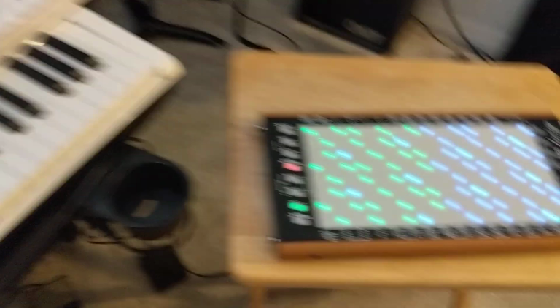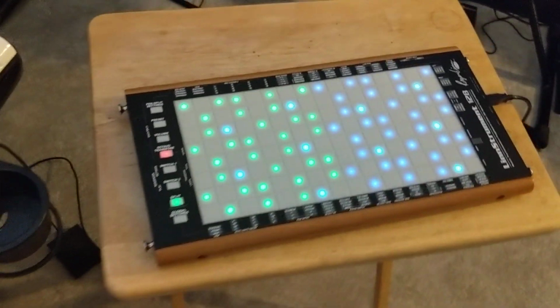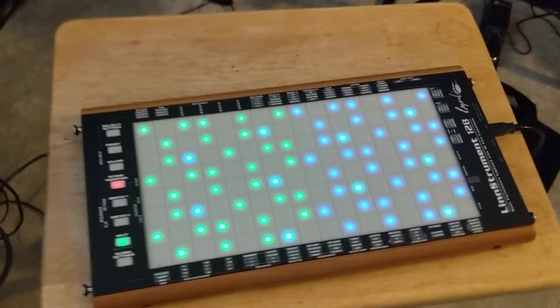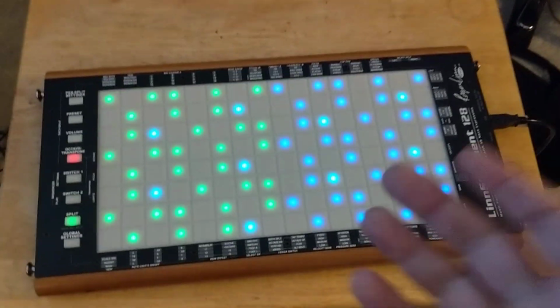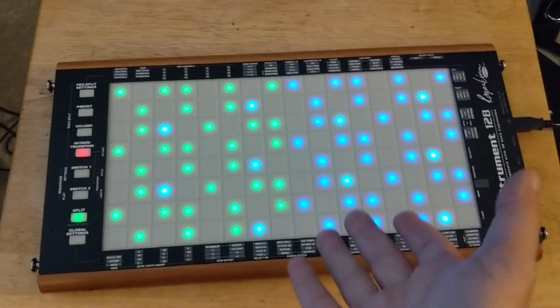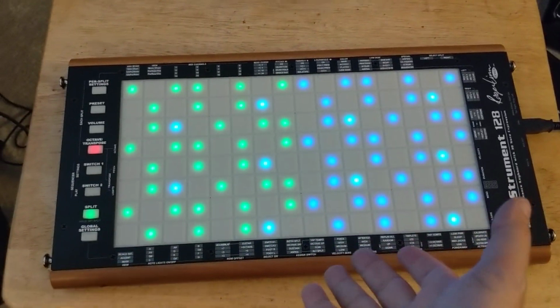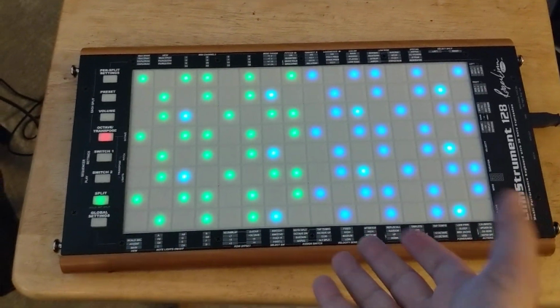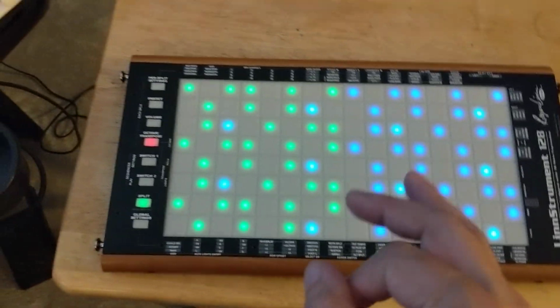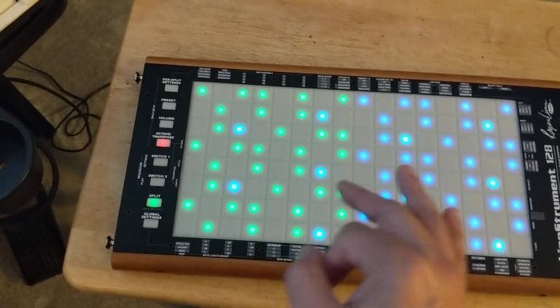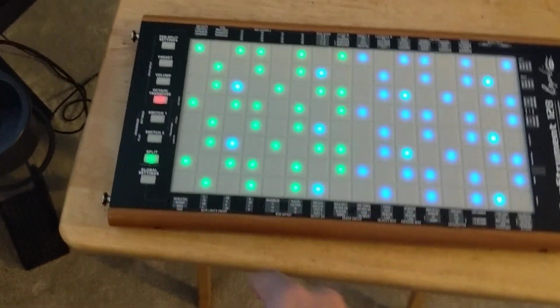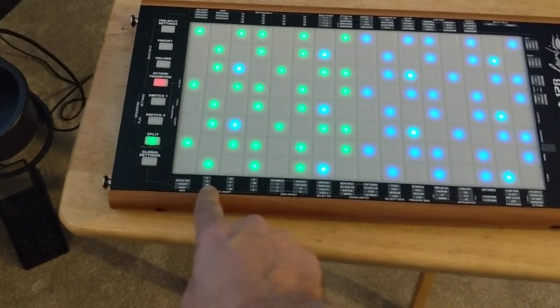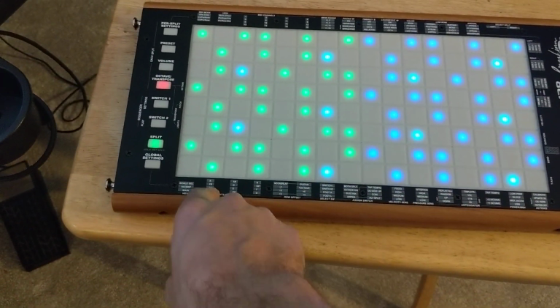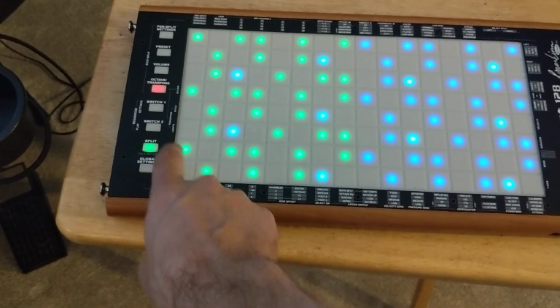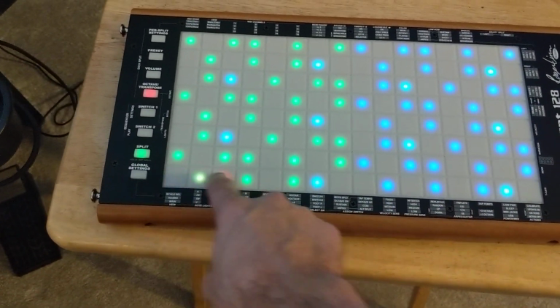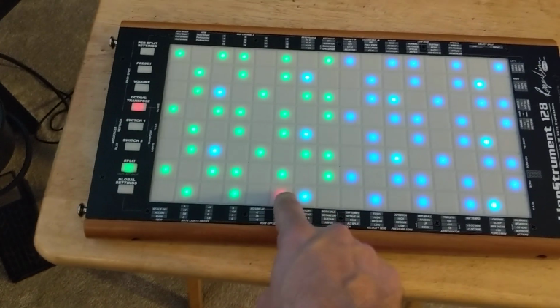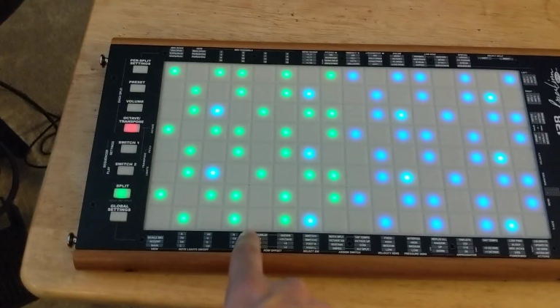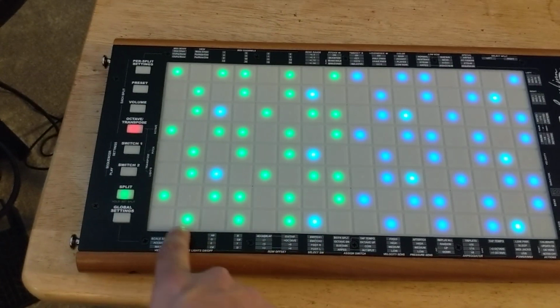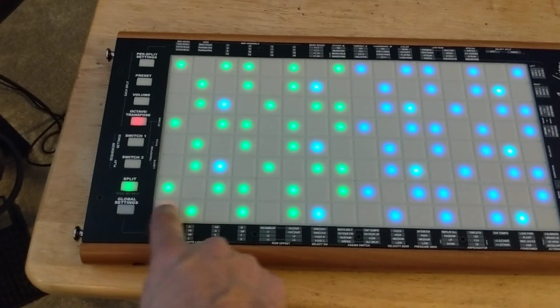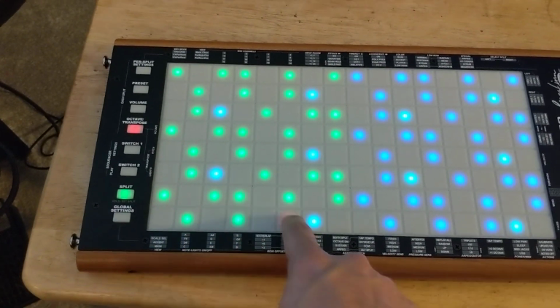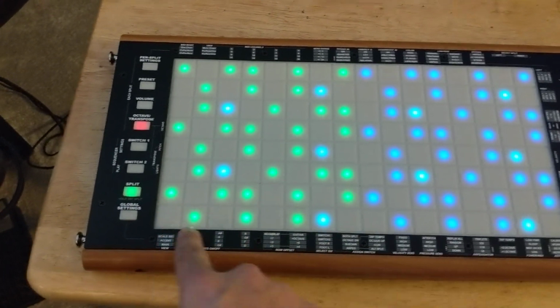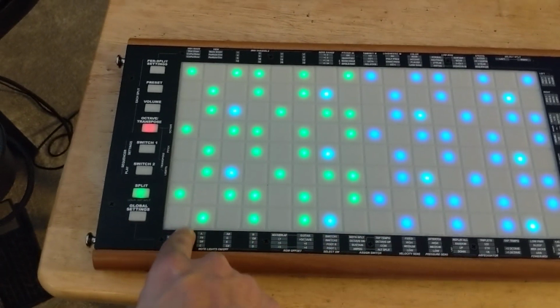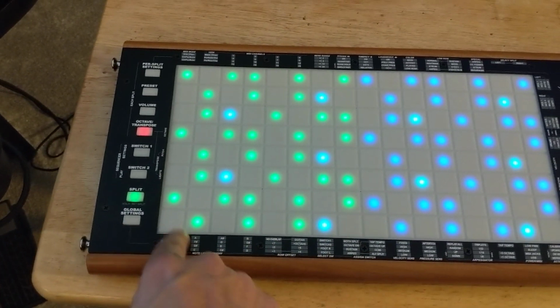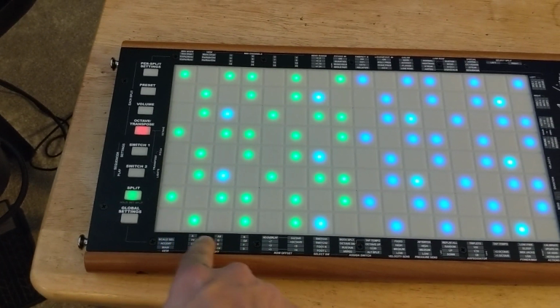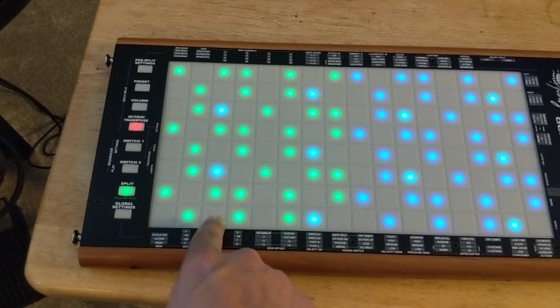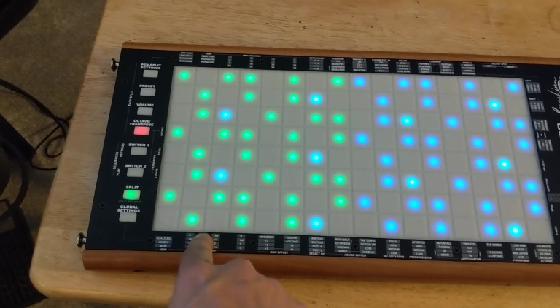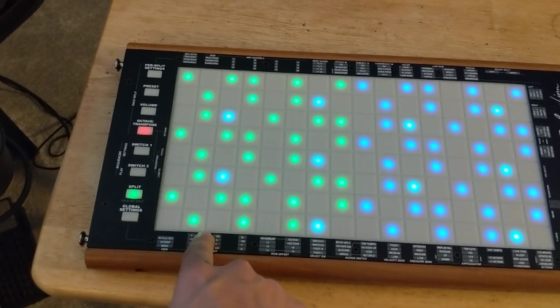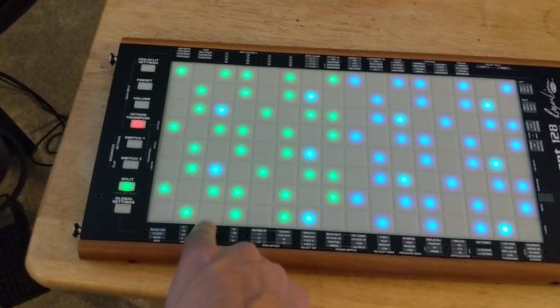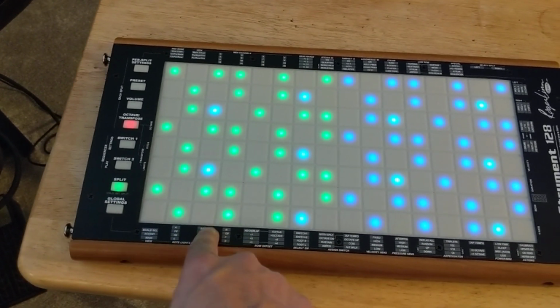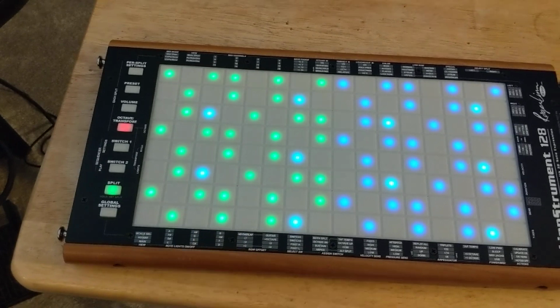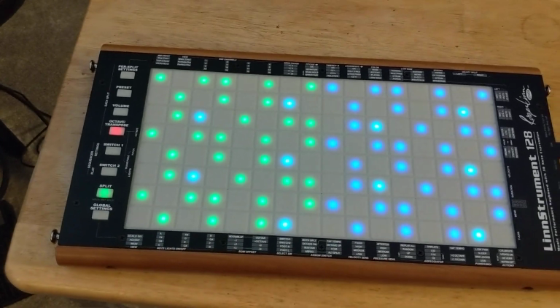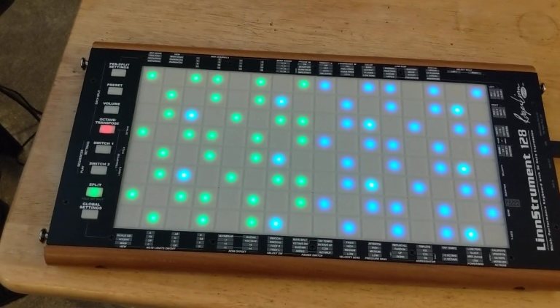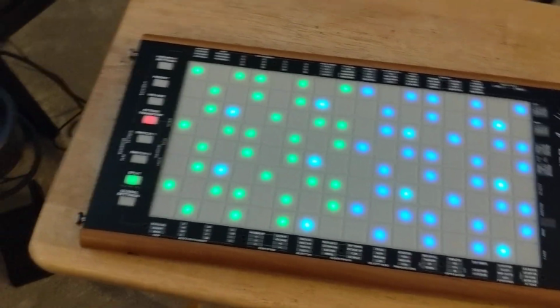But of course, on the L-instrument, it's even better for sliding, because there isn't the little space between the pads like there are on a launchpad or a Push.